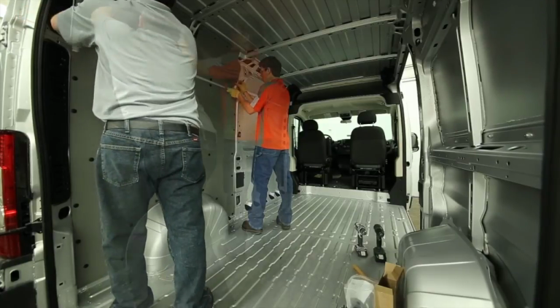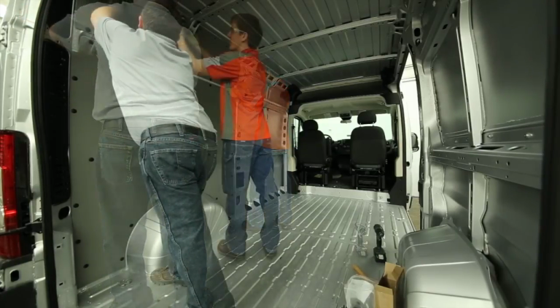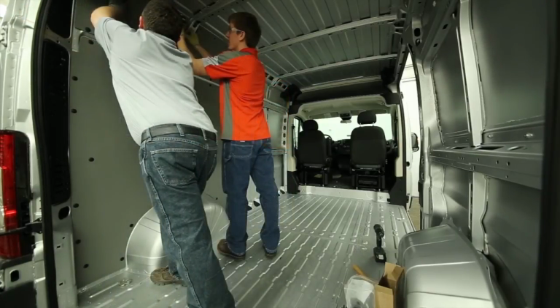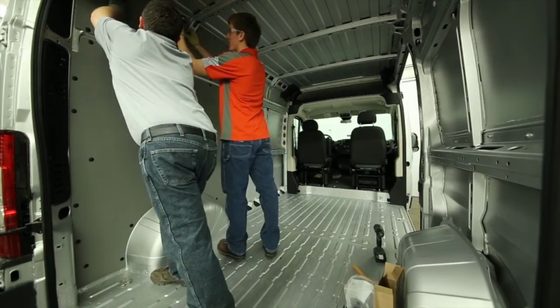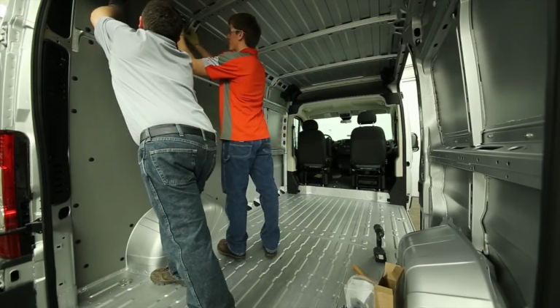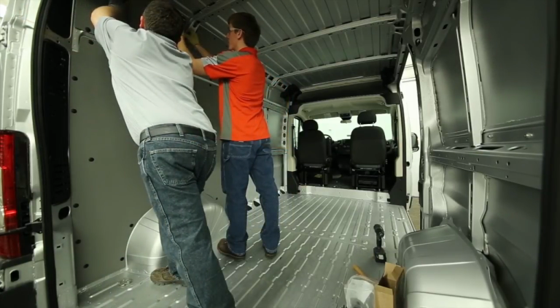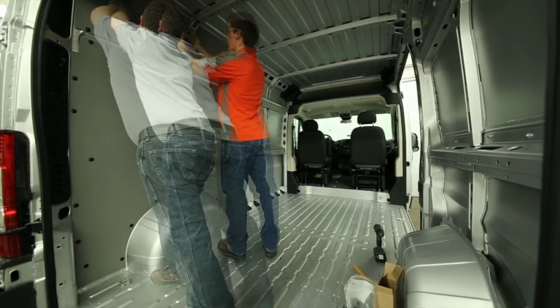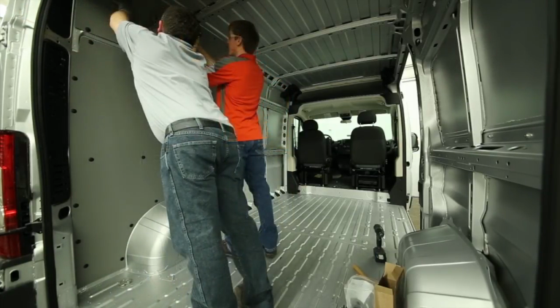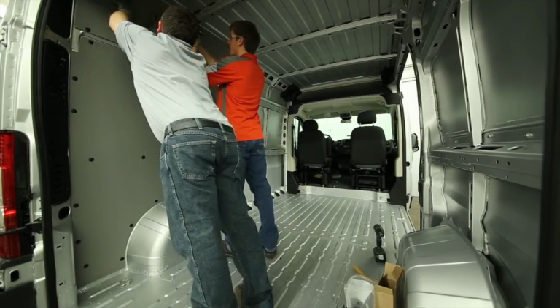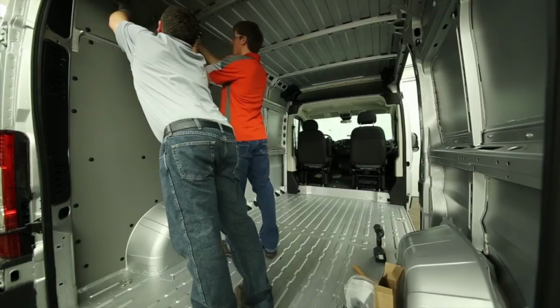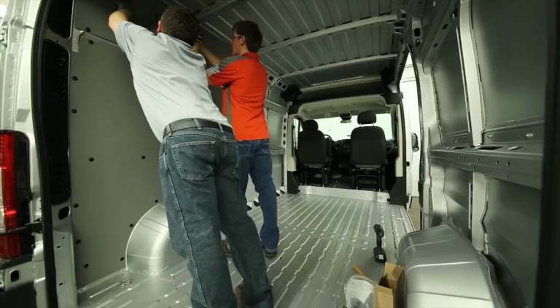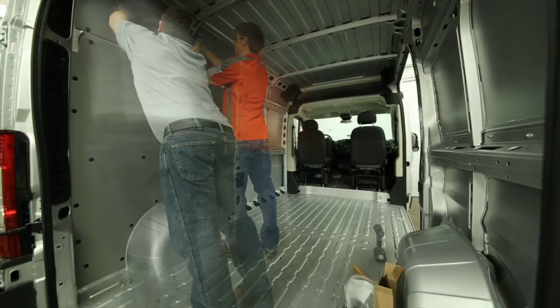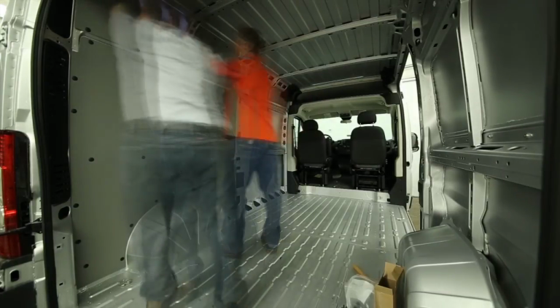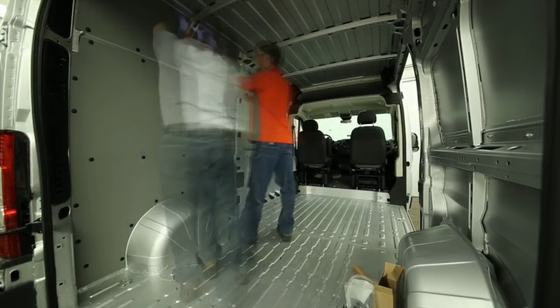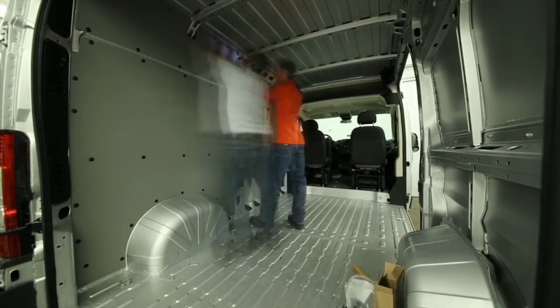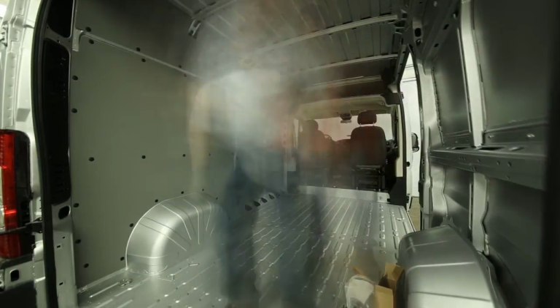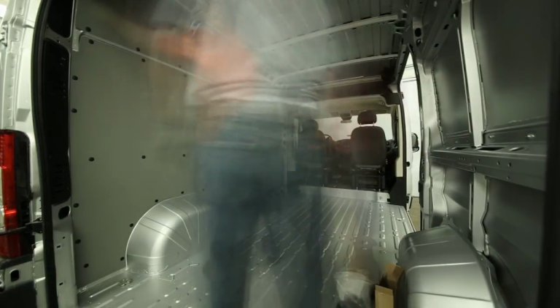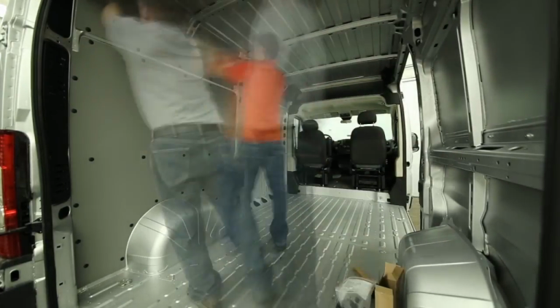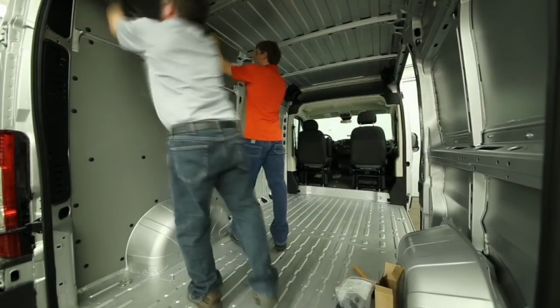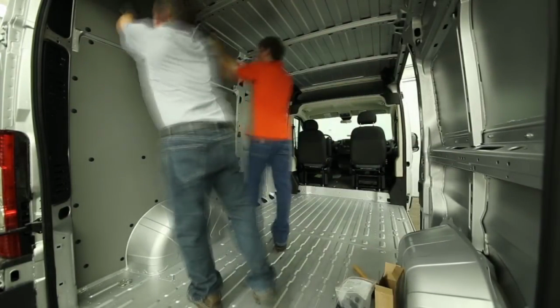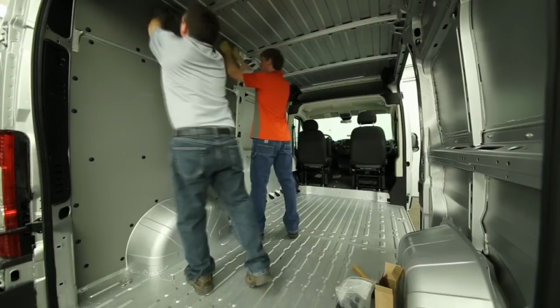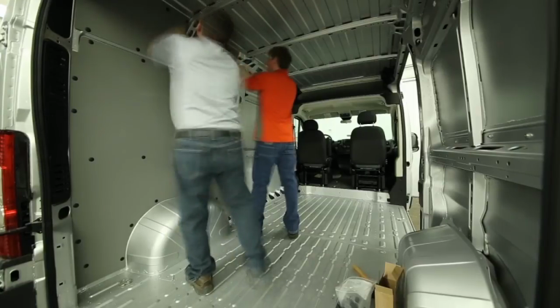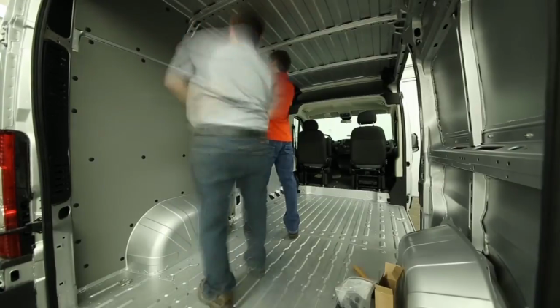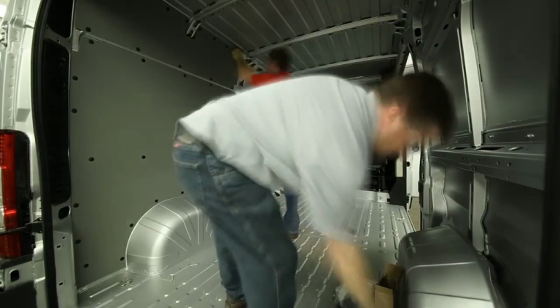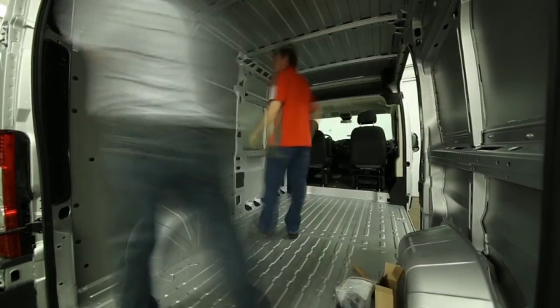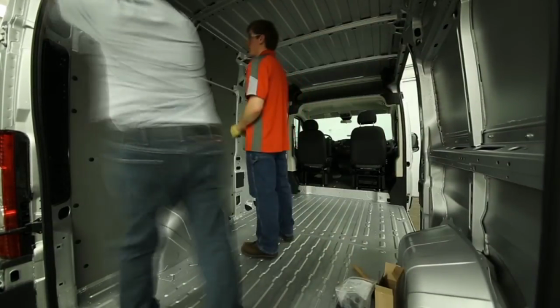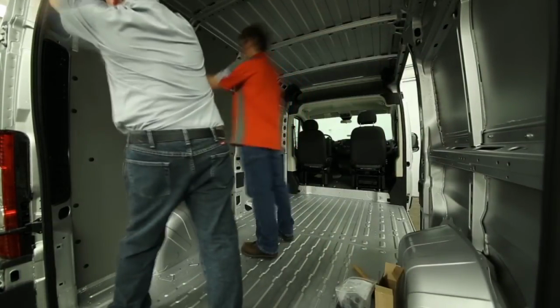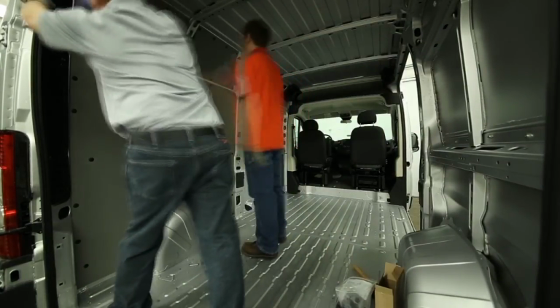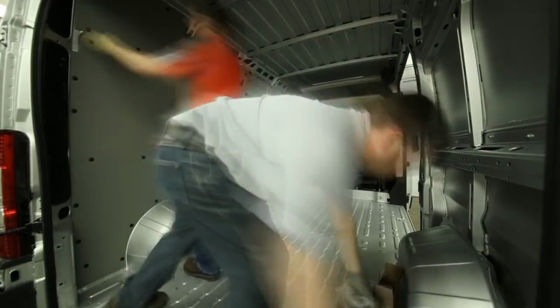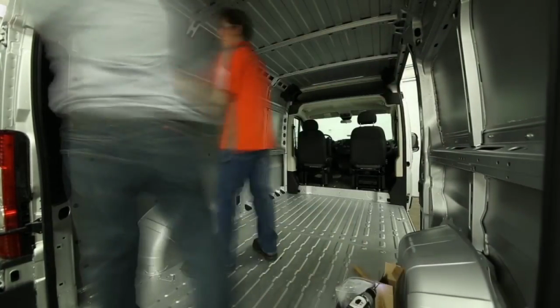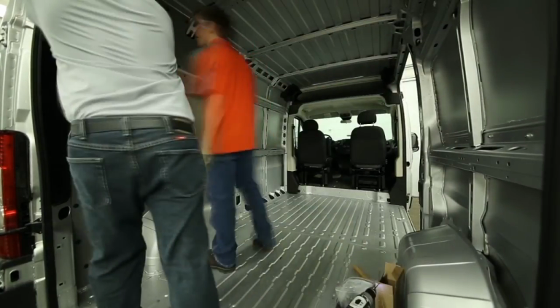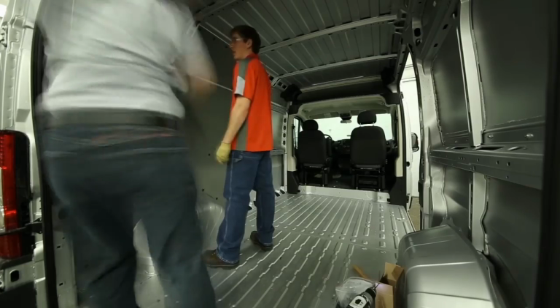Hold the panel in position again and insert the smaller thread fasteners. At this point, you'll need a second person to push in and hold the middle part of the panel so that the horizontal lines drawn previously cross the center of the slots in the plastic panel. While one person holds the panel in the correct position, the other person can drill the upper holes — one-eighth inch pilot holes and then quarter-inch finishing holes. Next, install the smaller thread fasteners in all remaining slot locations.